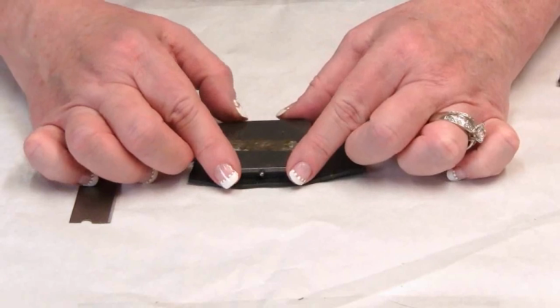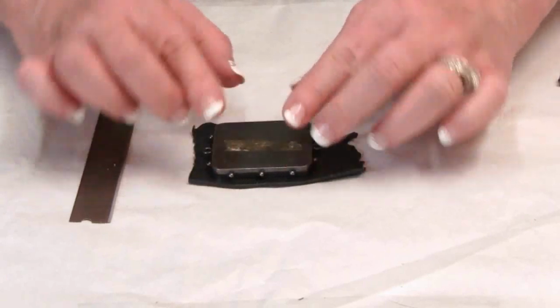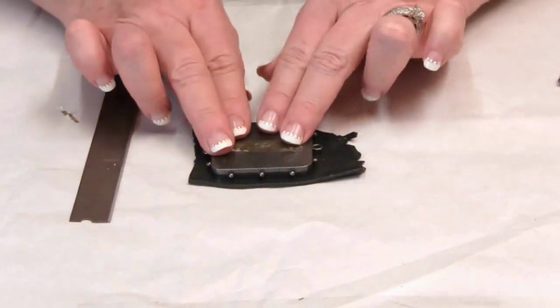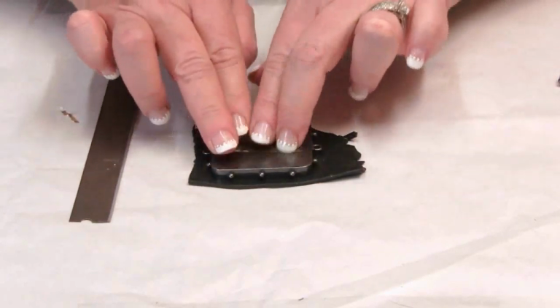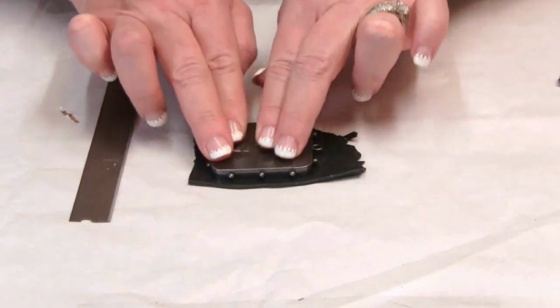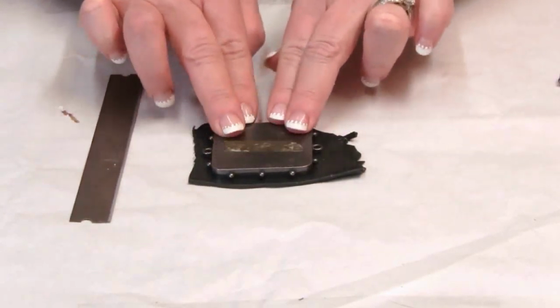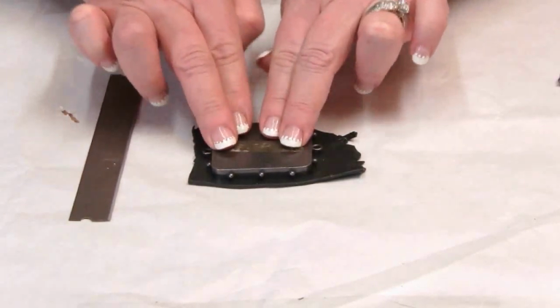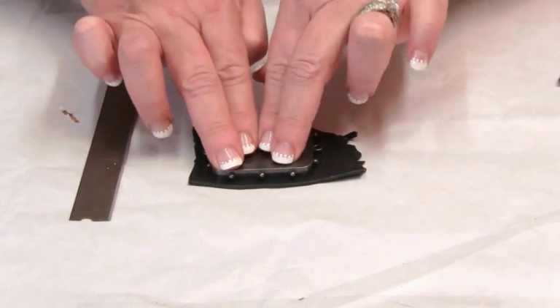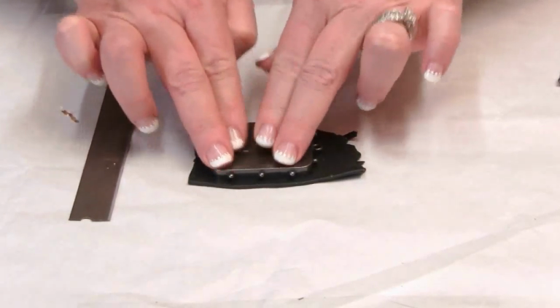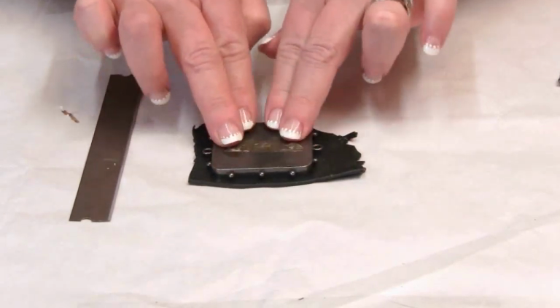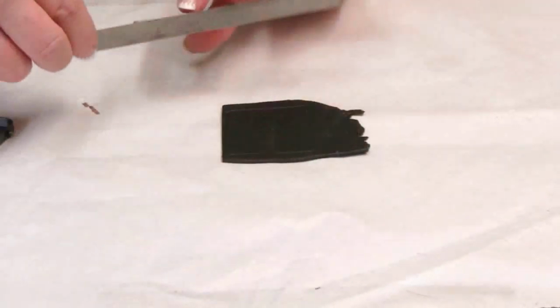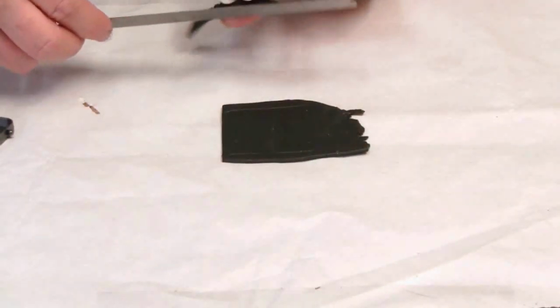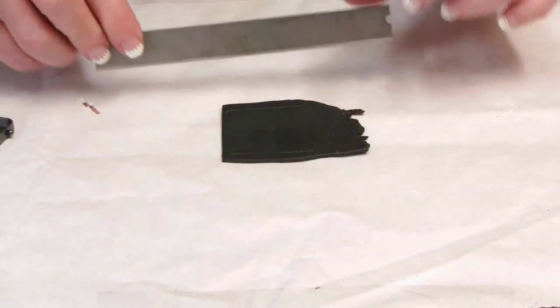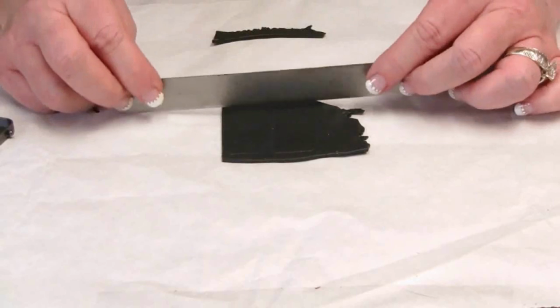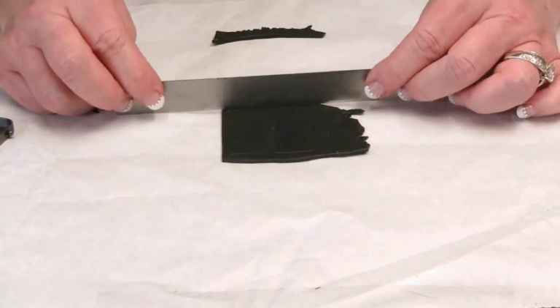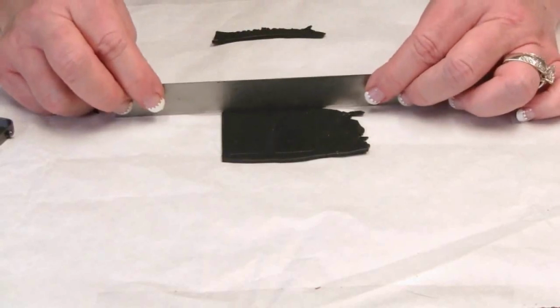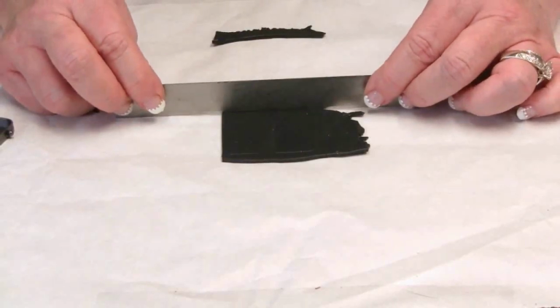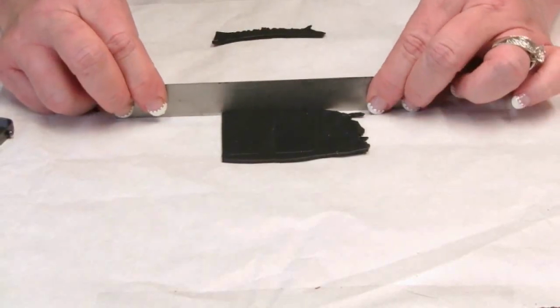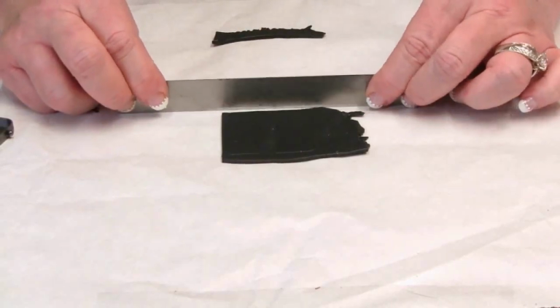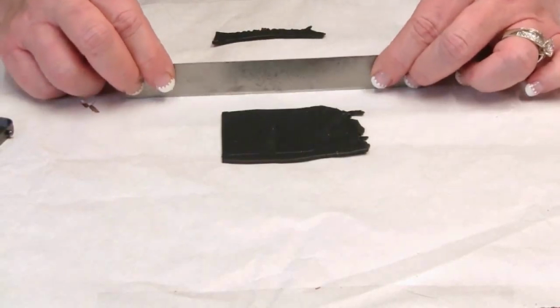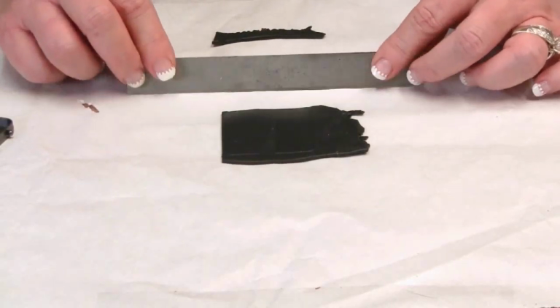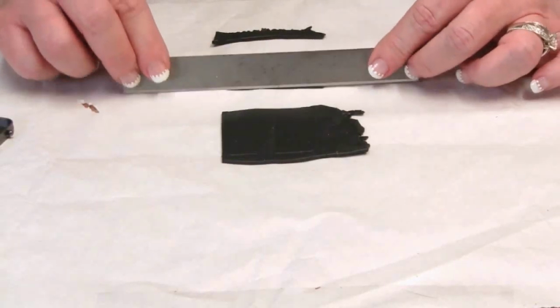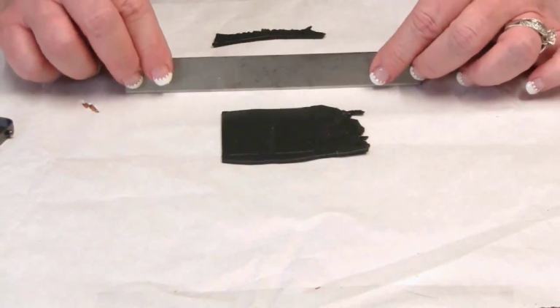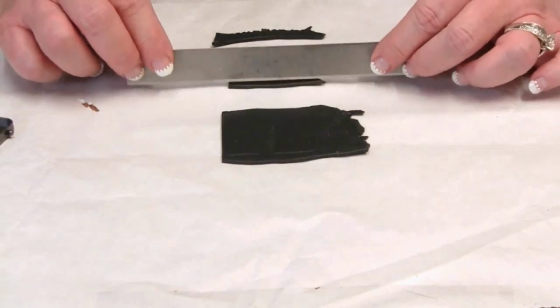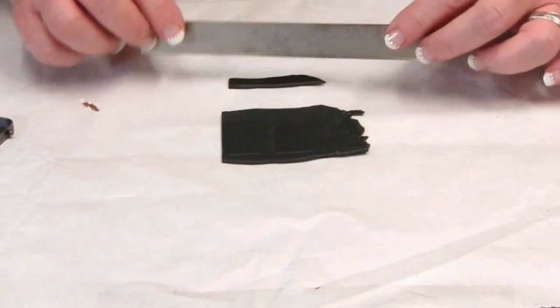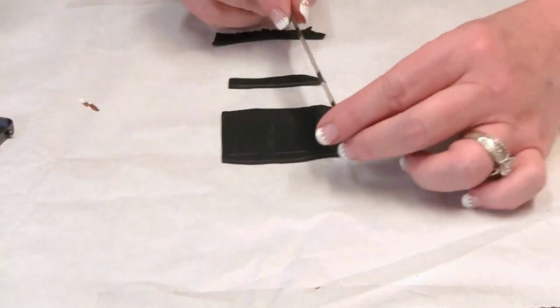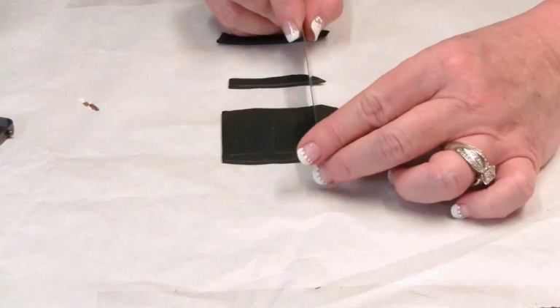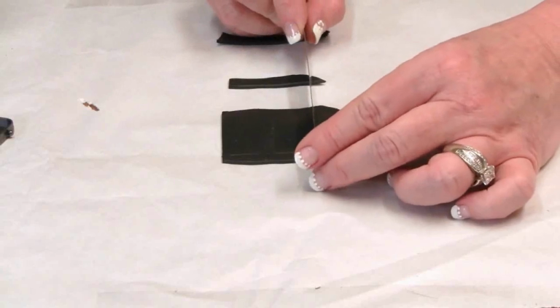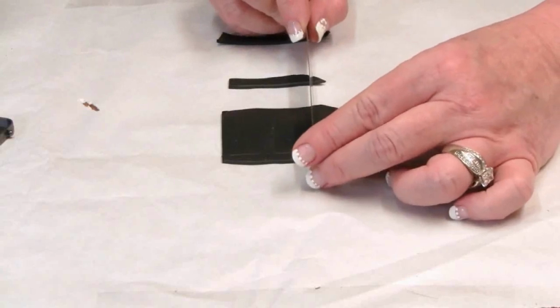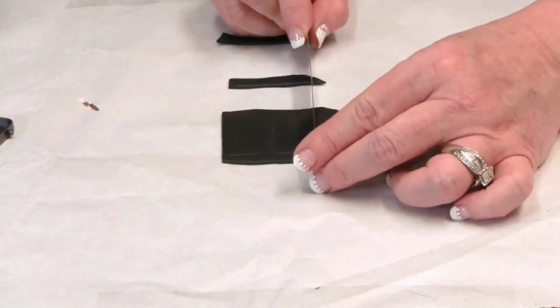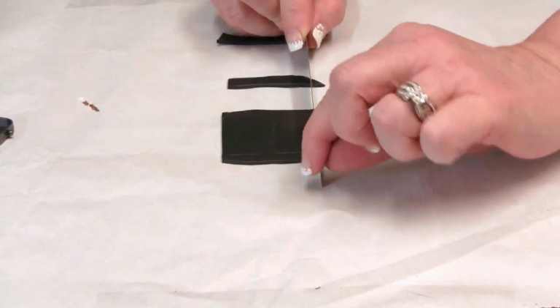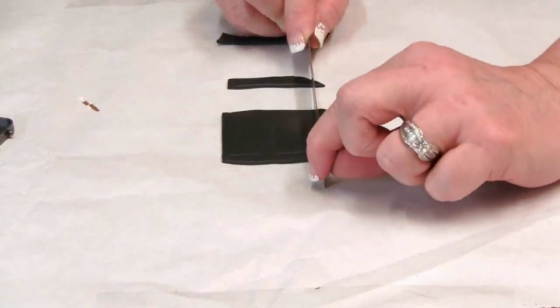Press the top of the large bezel down into the black sheet of clay, remove the bezel, and cut away the excess clay using the impressed line as a guide.